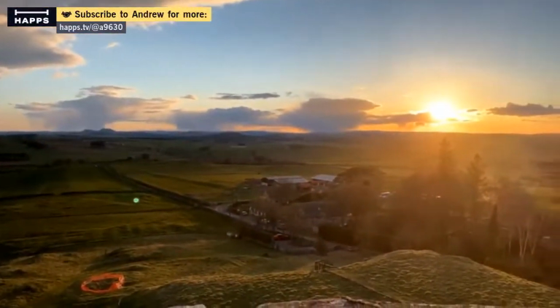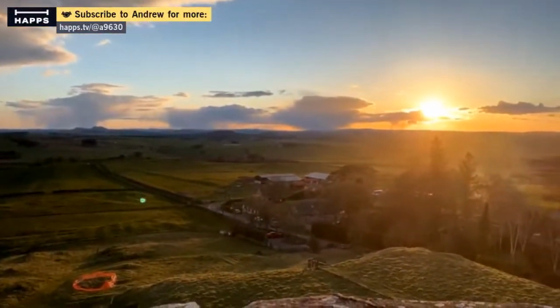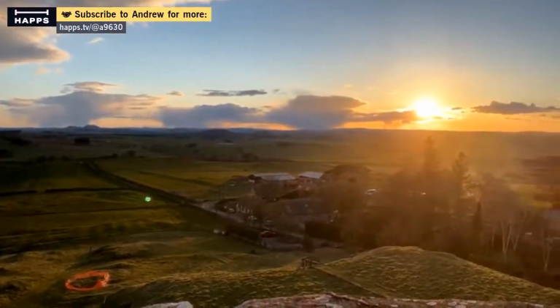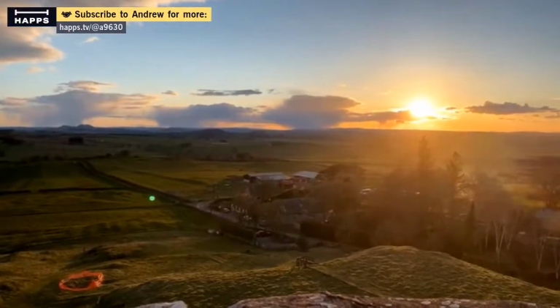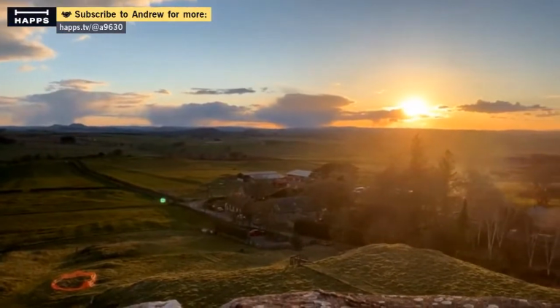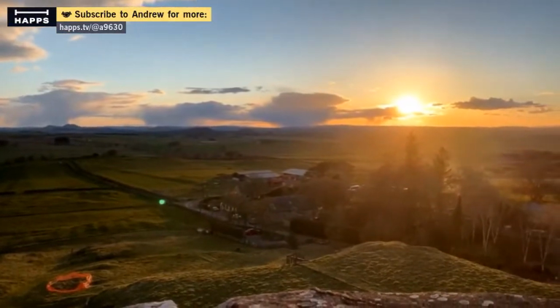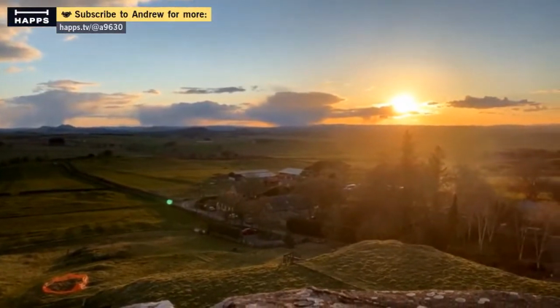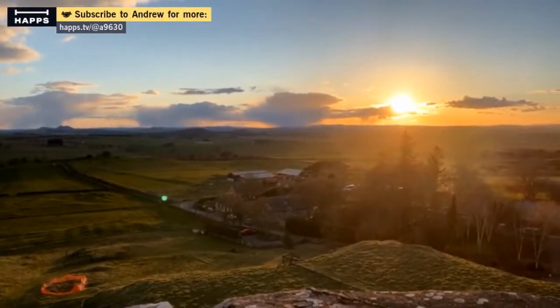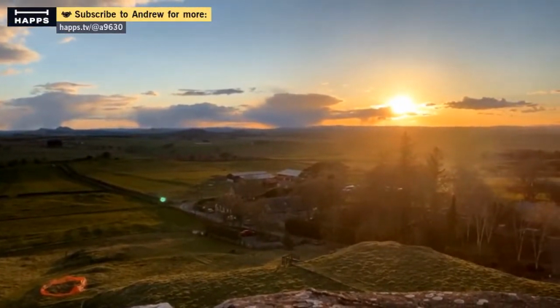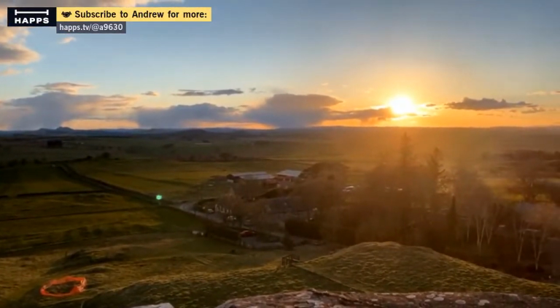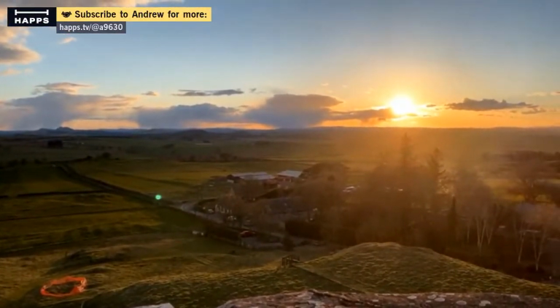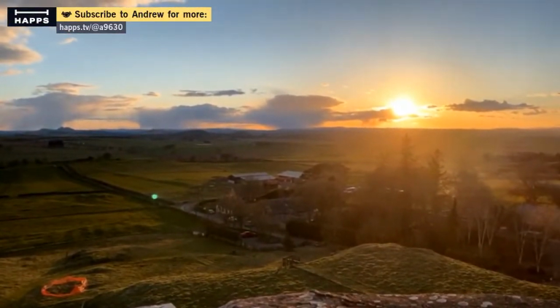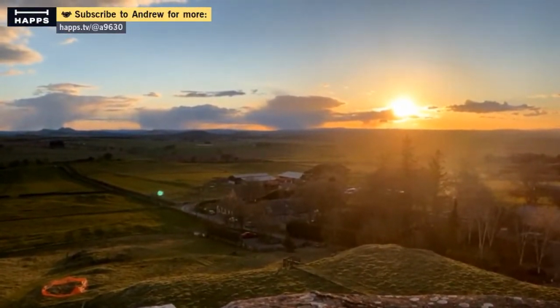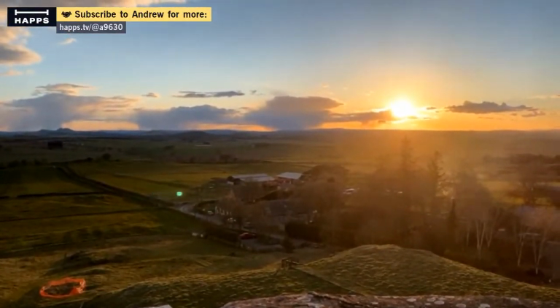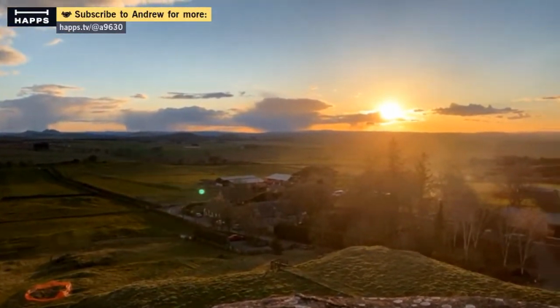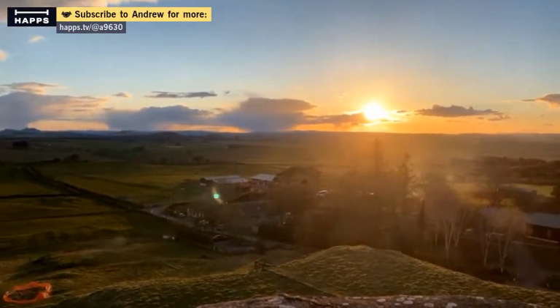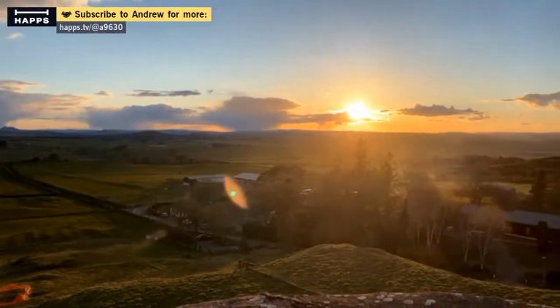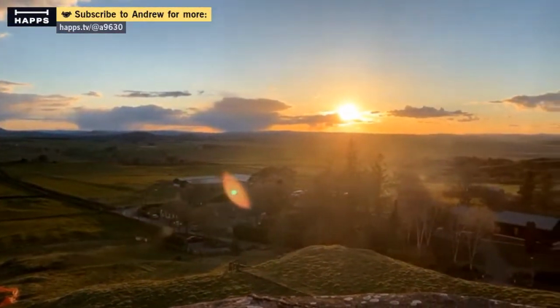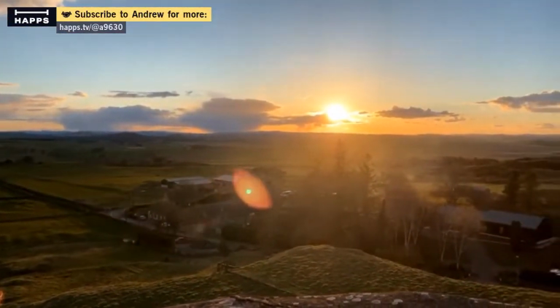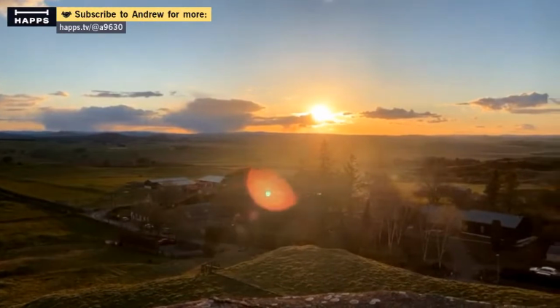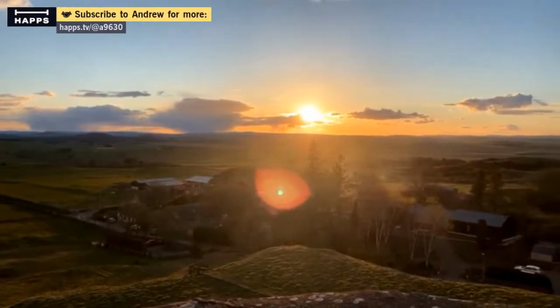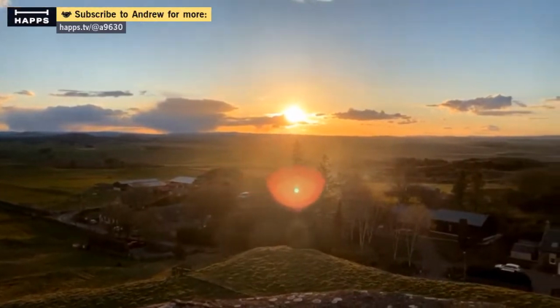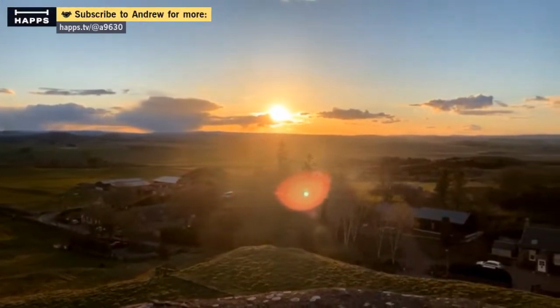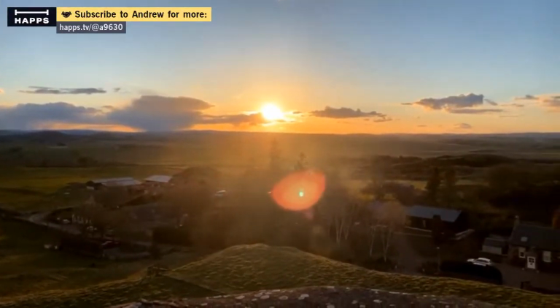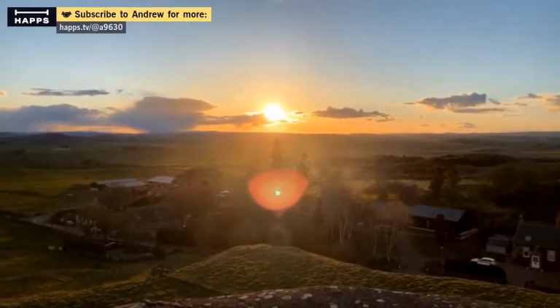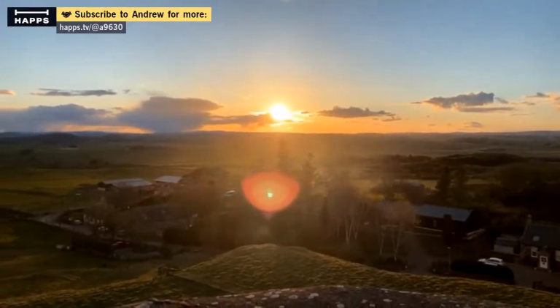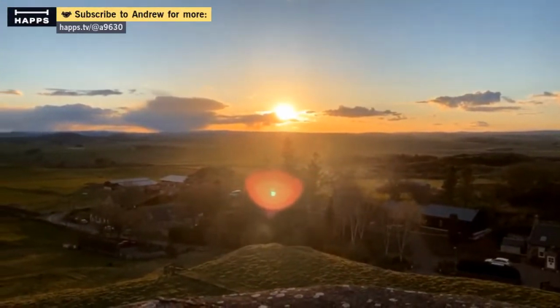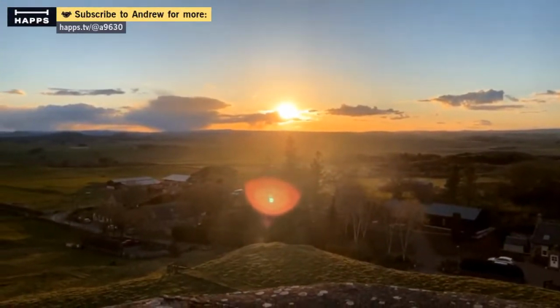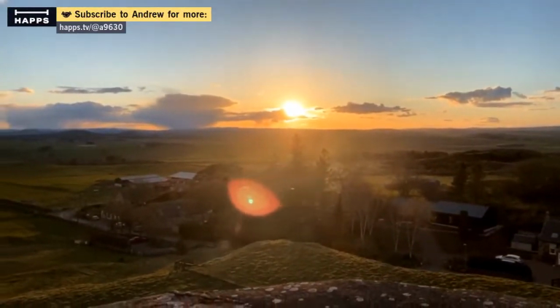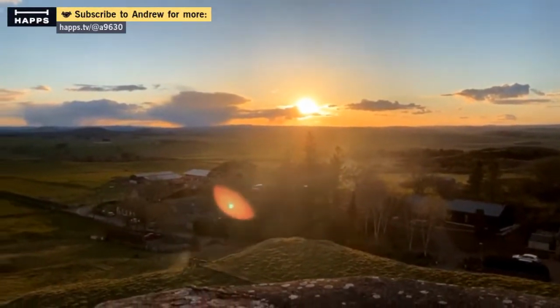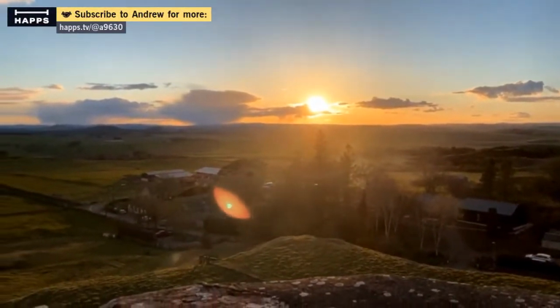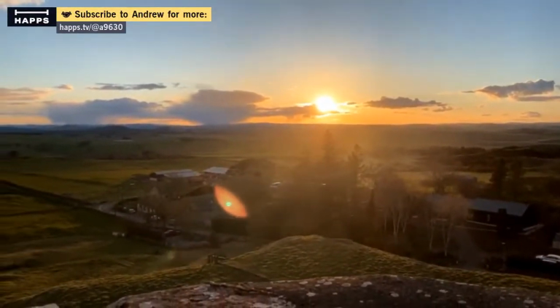A facade — well, it's a fake curtain wall. Looks nice when the sun's going down though, doesn't it?